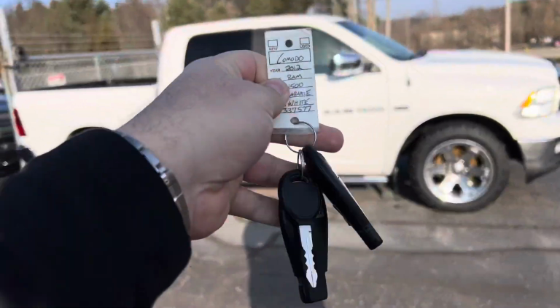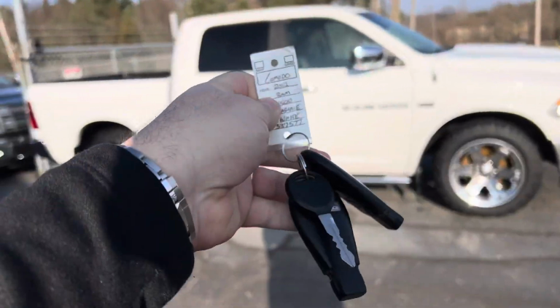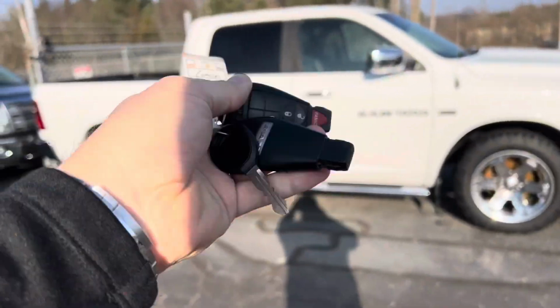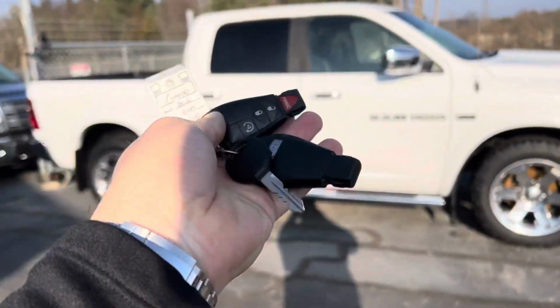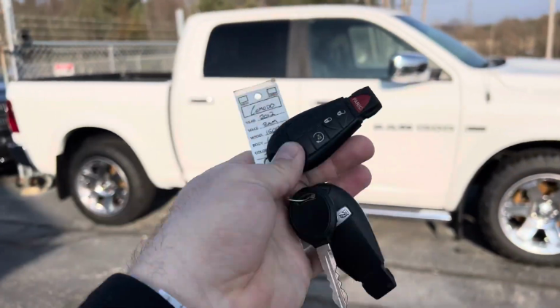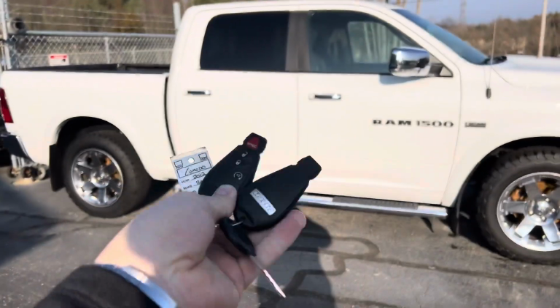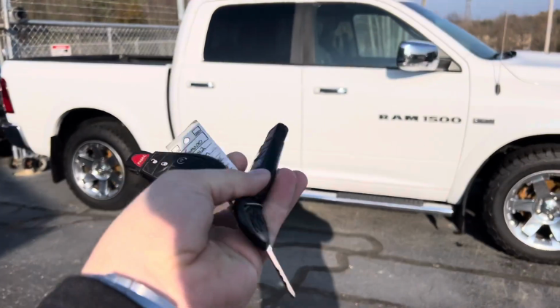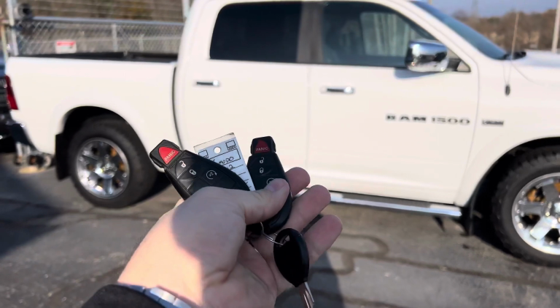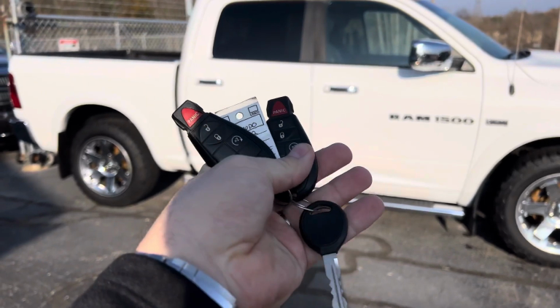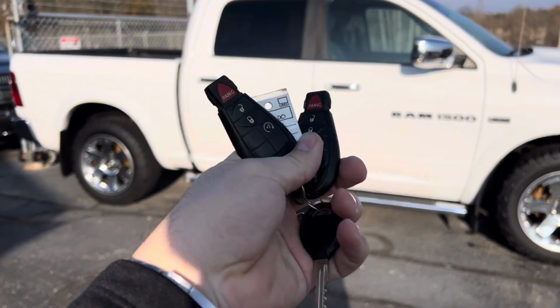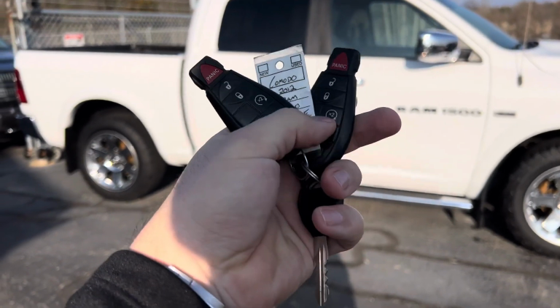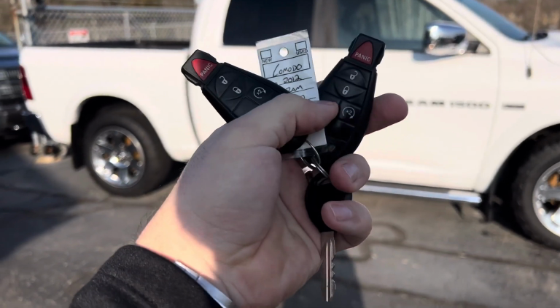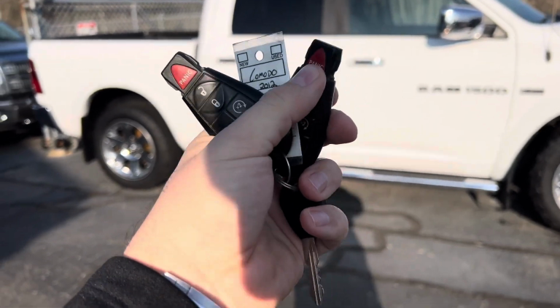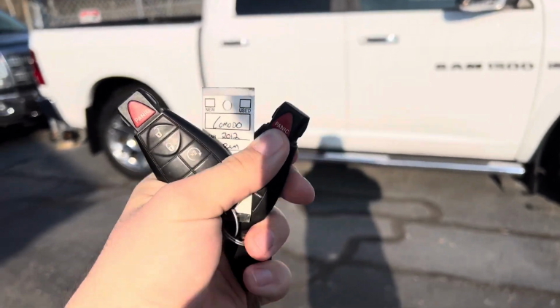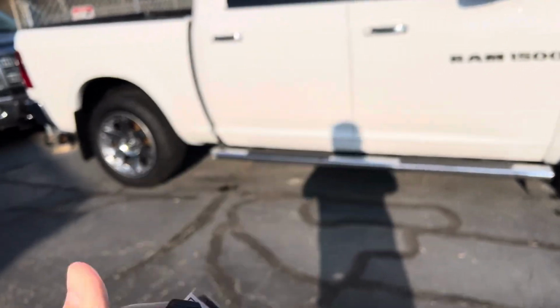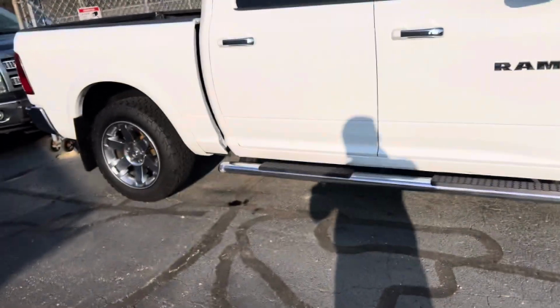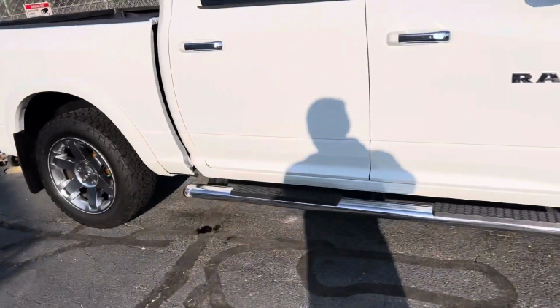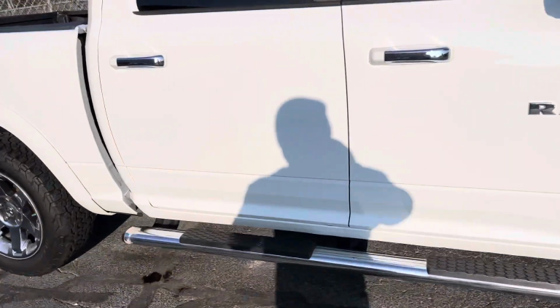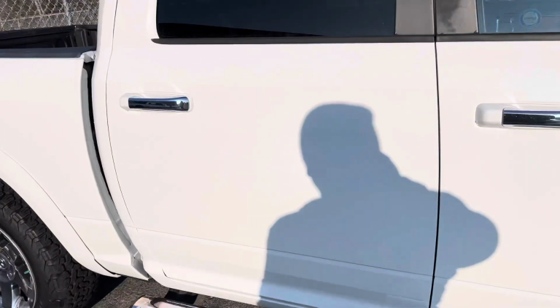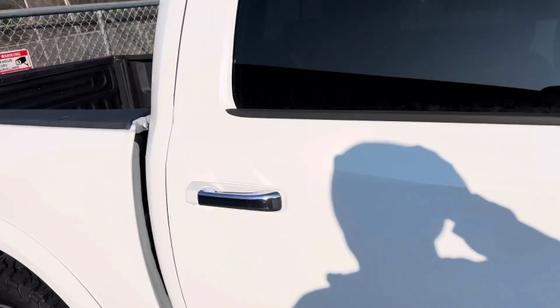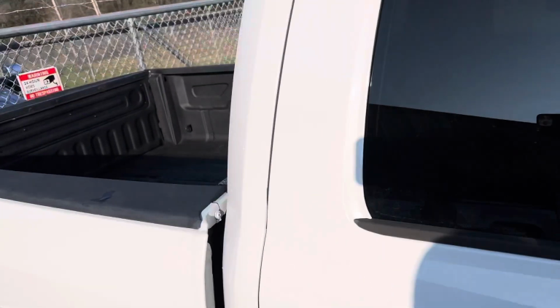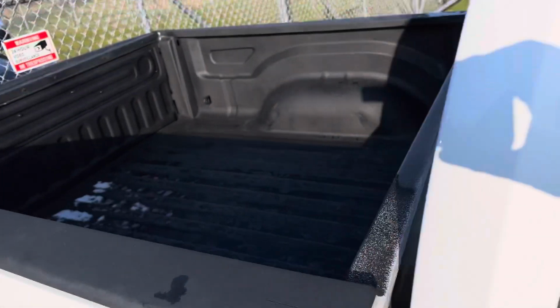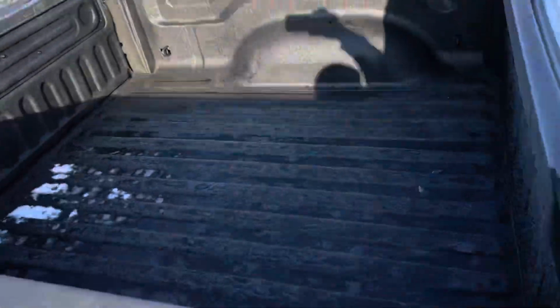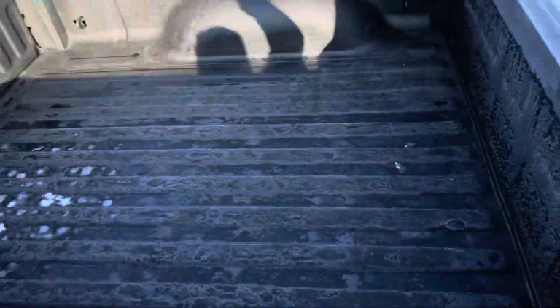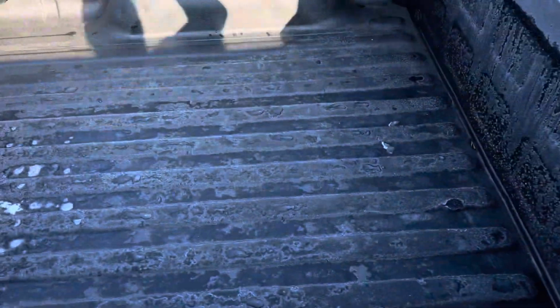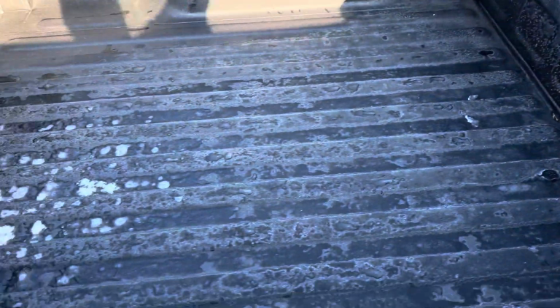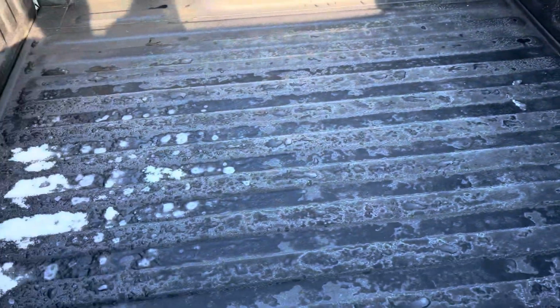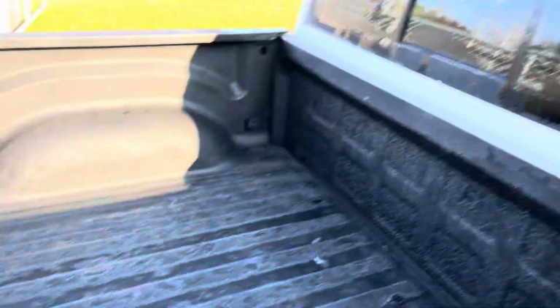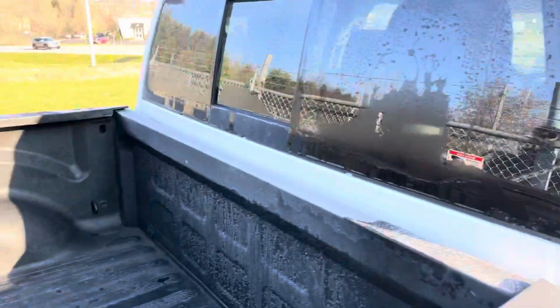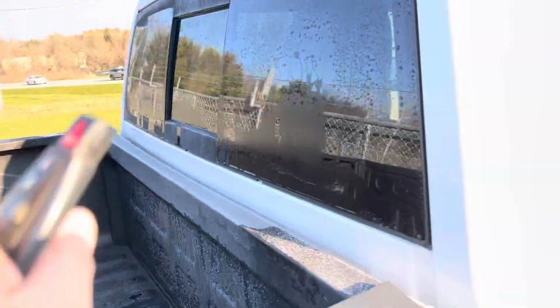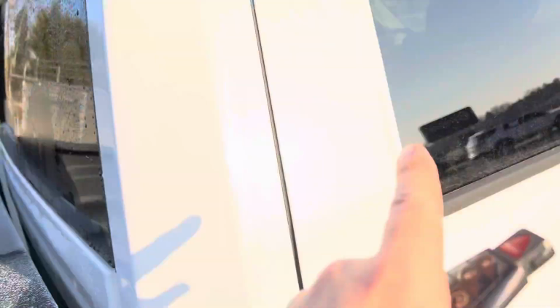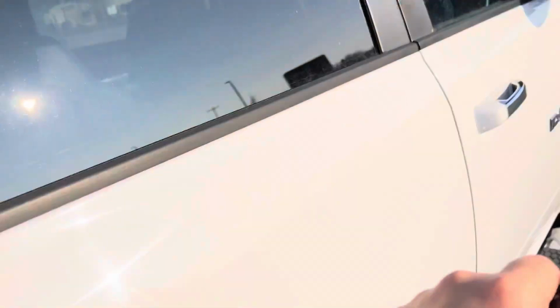Two sets of keys. Three keys with remote start. This one's got the moon roof. It's hard loaded. Spray-in bed liner — Line-X, Rhino-Line, I don't know what it is, but it's sprayed in there. Pass-through rear window.